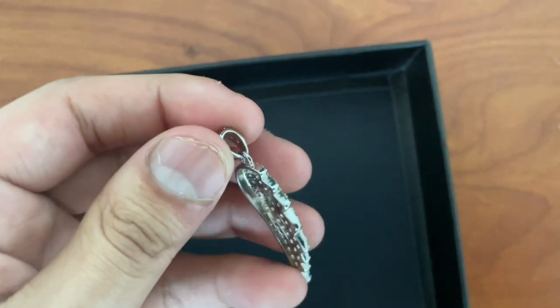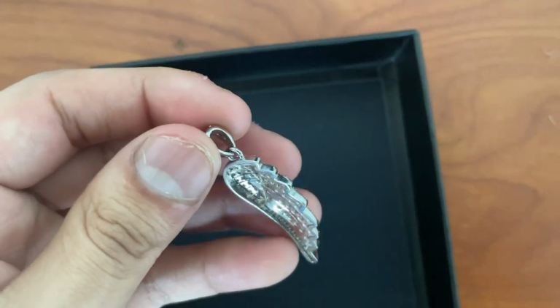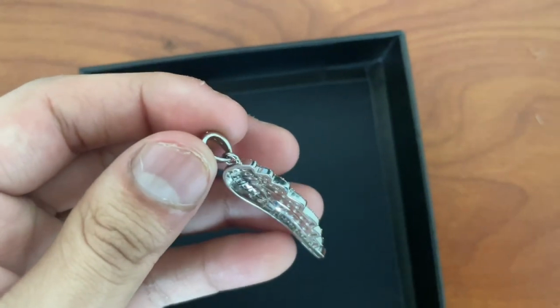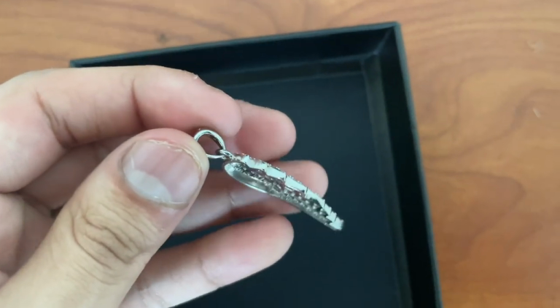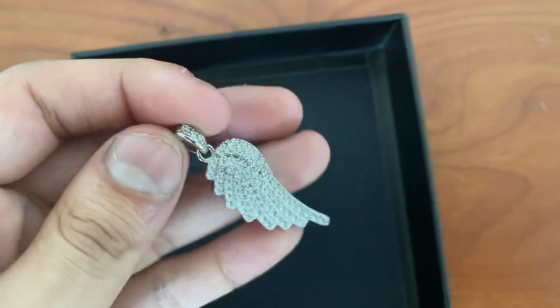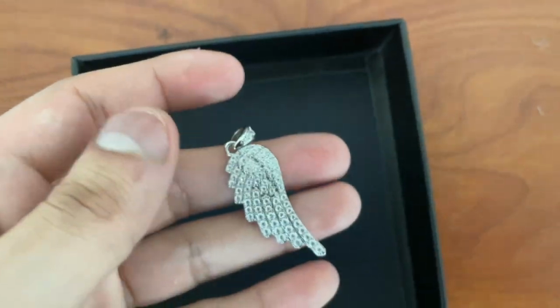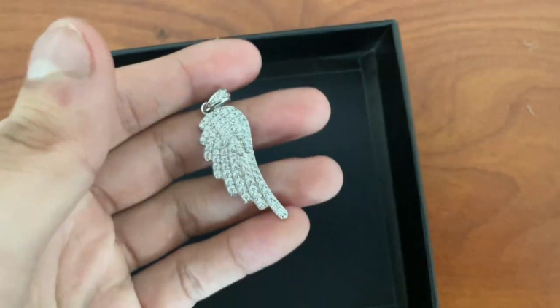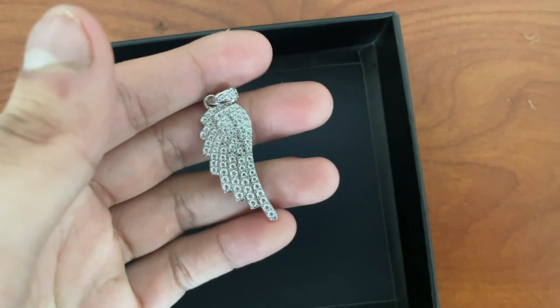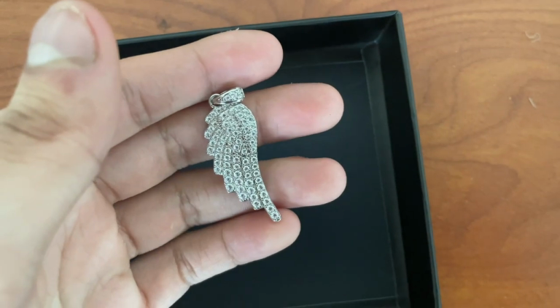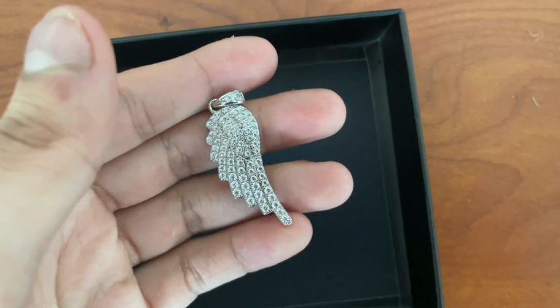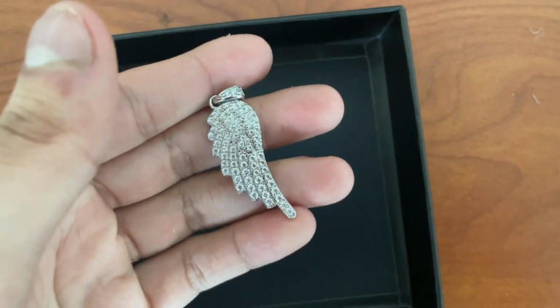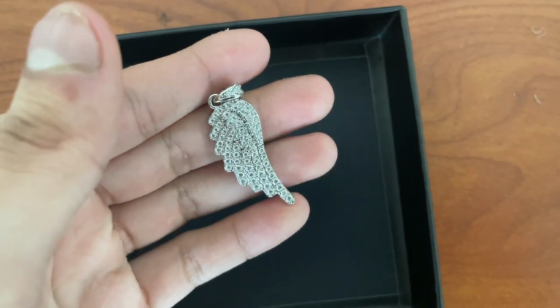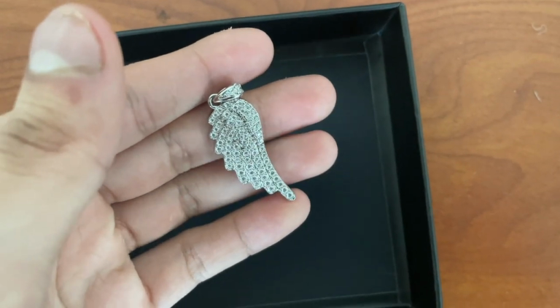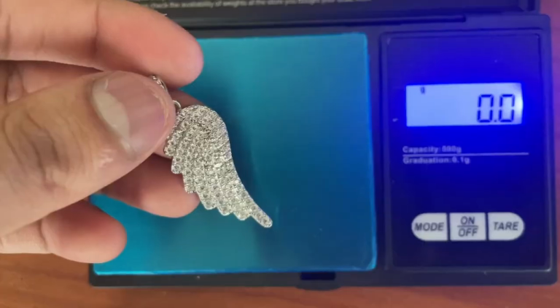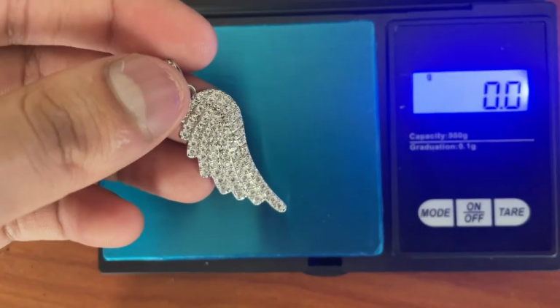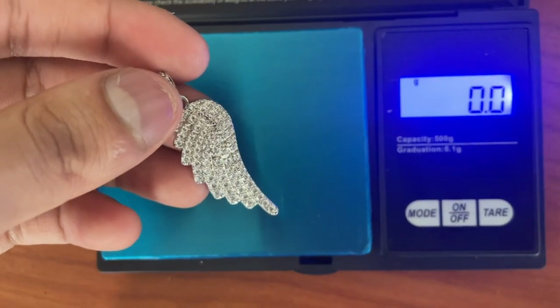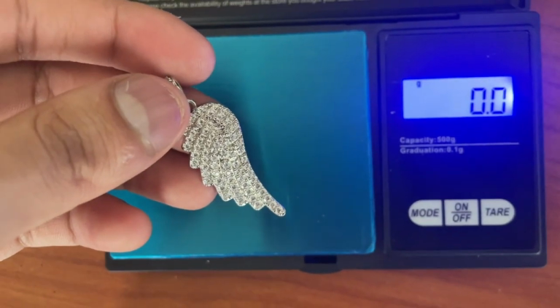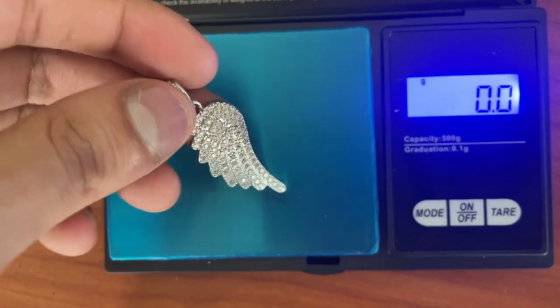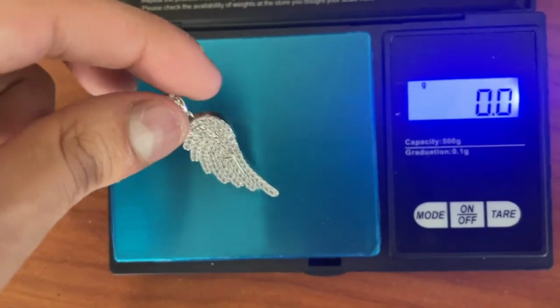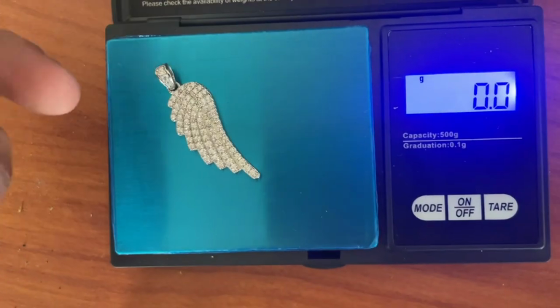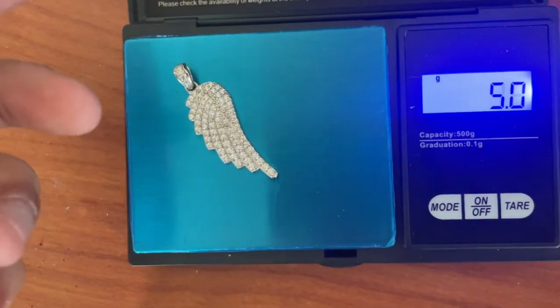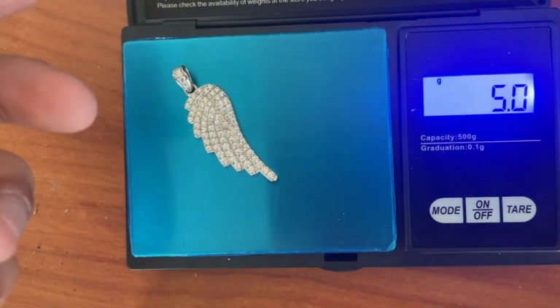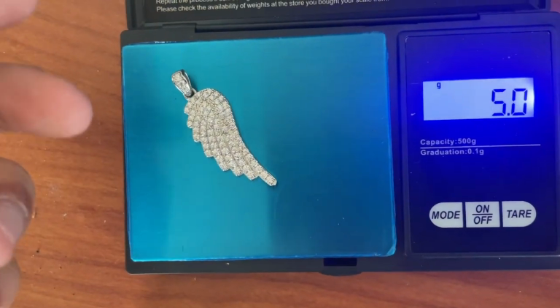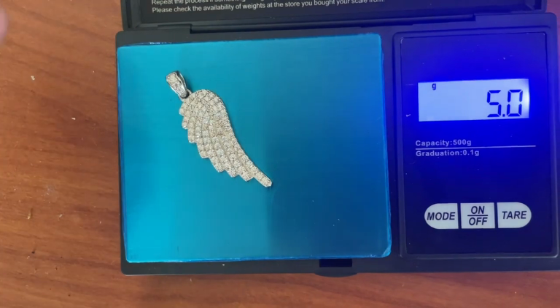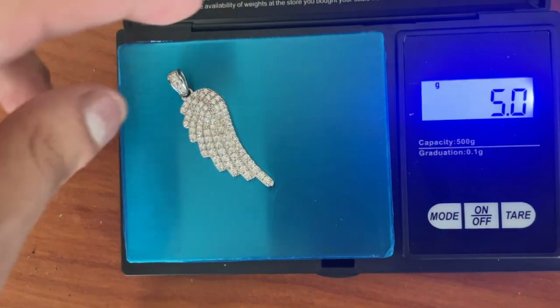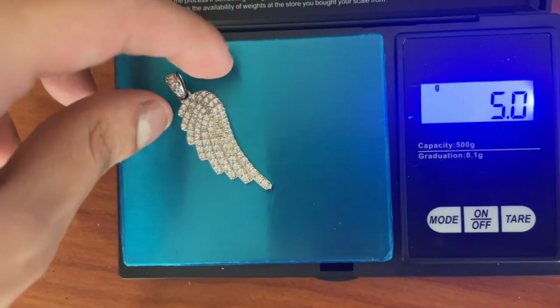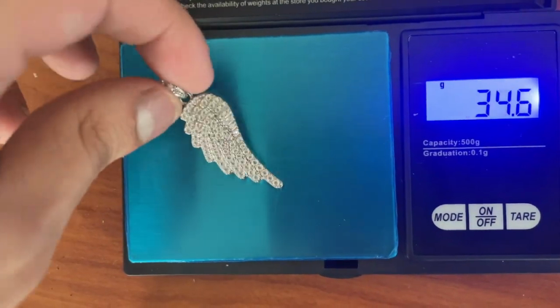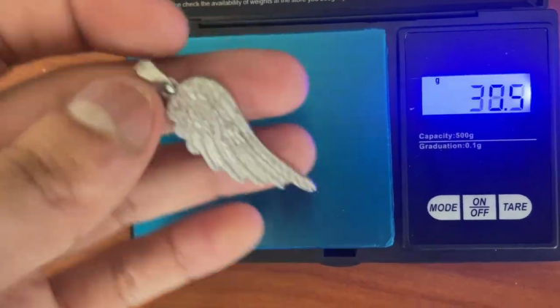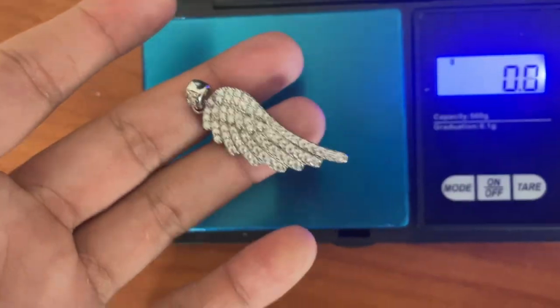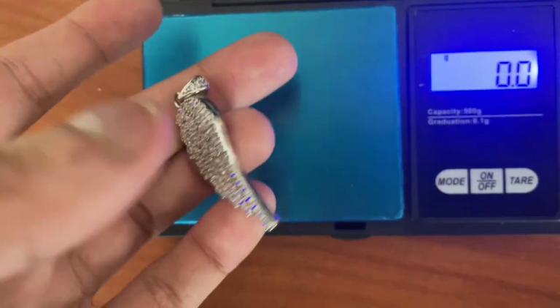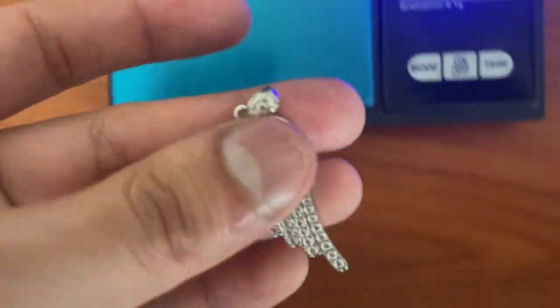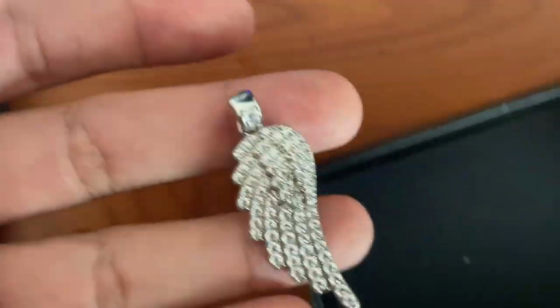Let's get into weighing it — we got the scale ready. Five grams exact. Pretty nice actually.